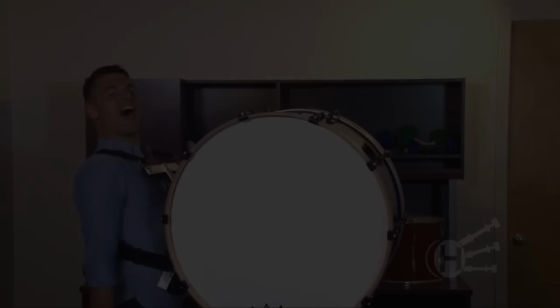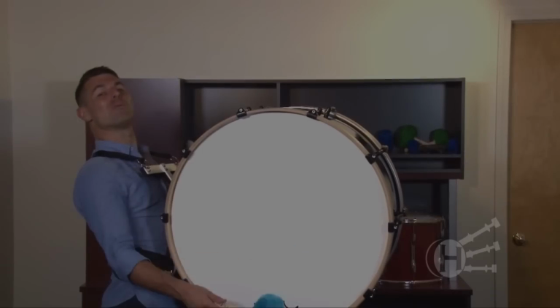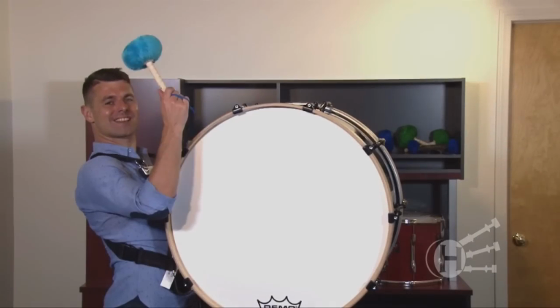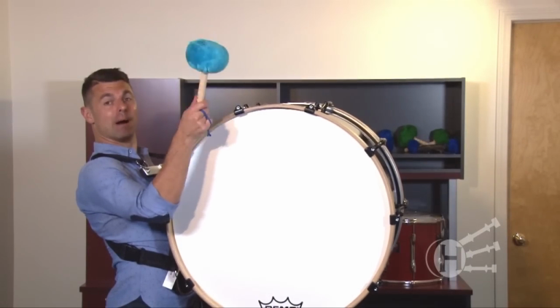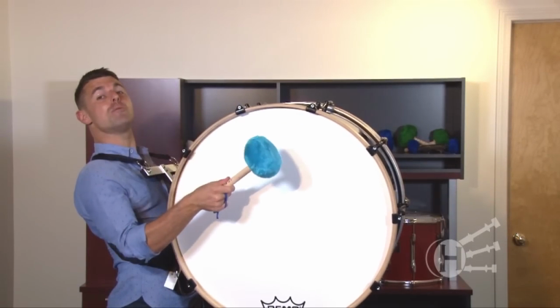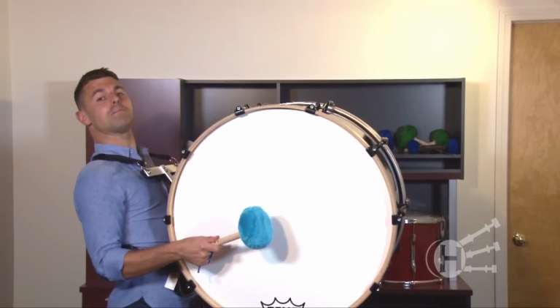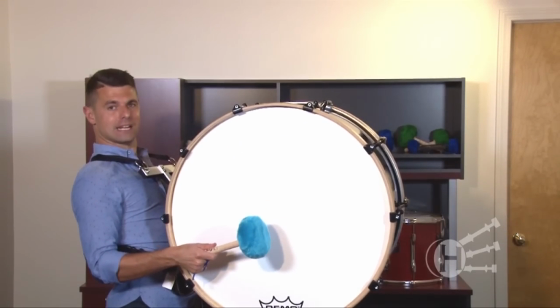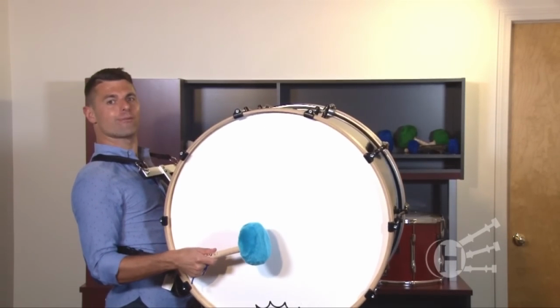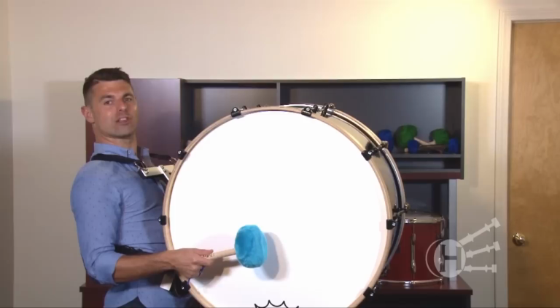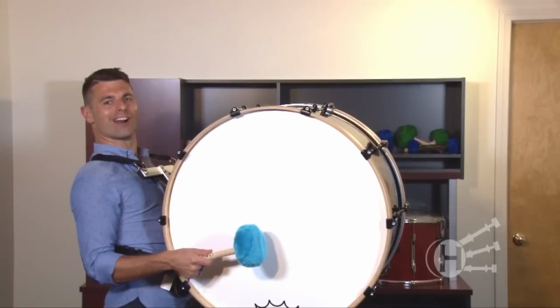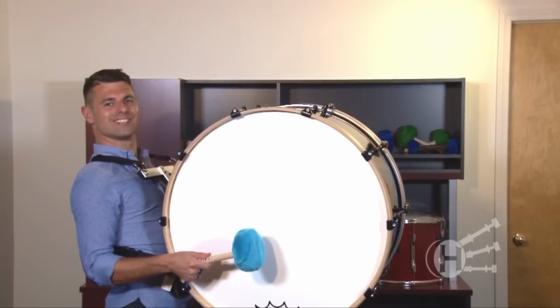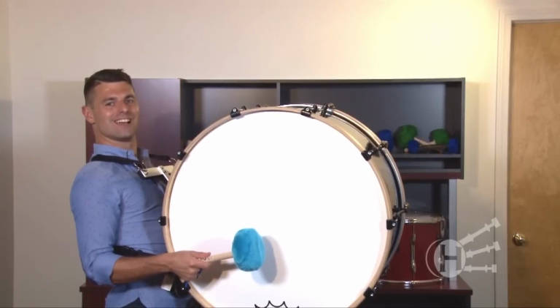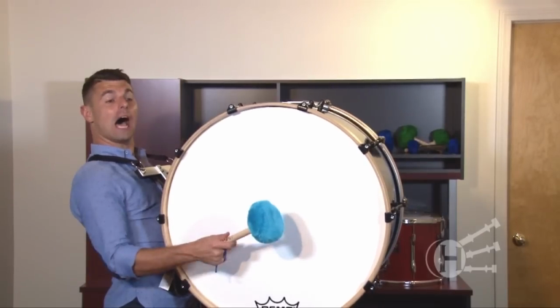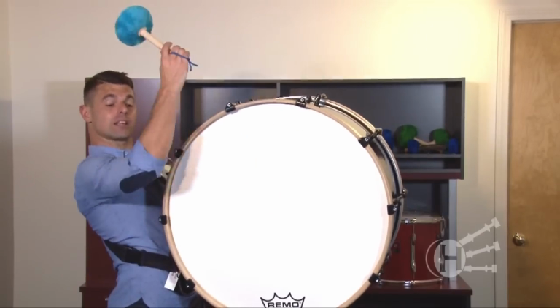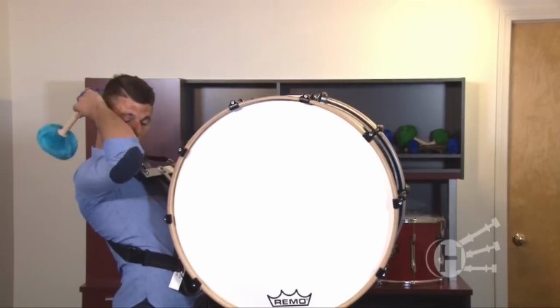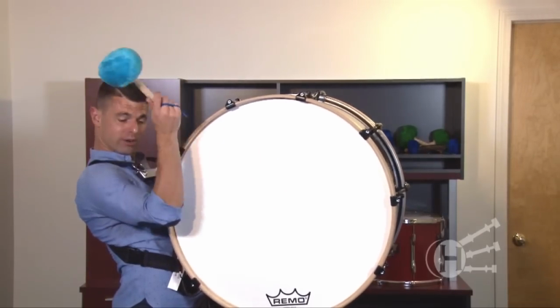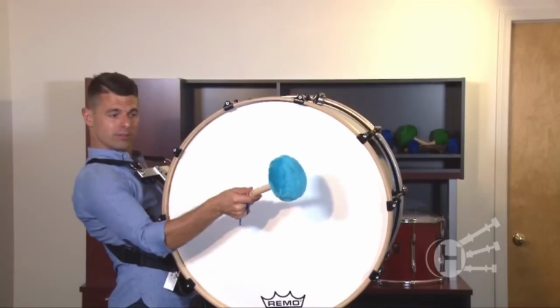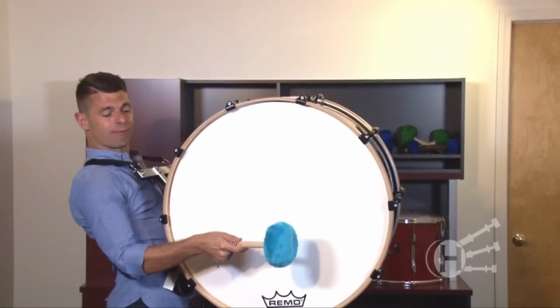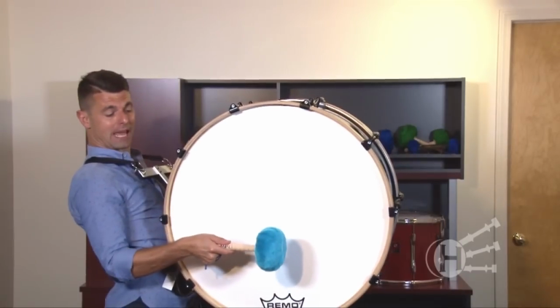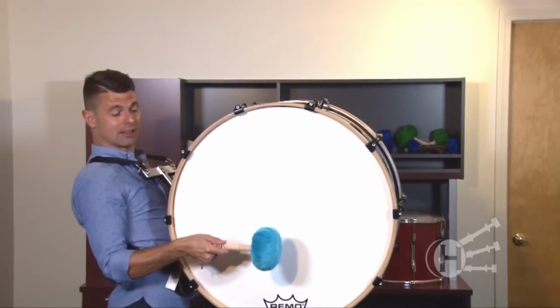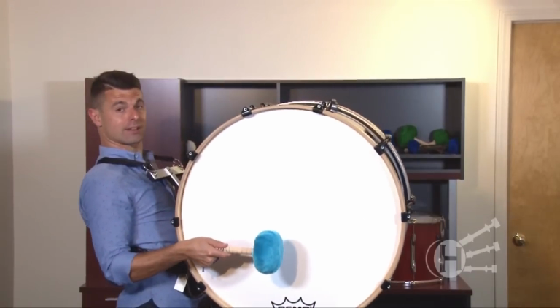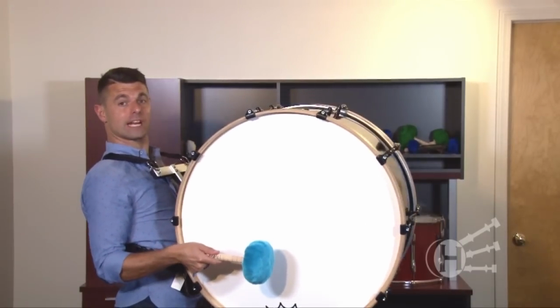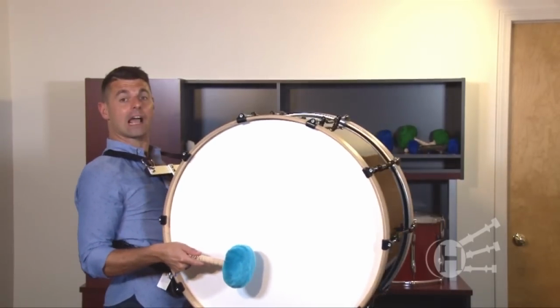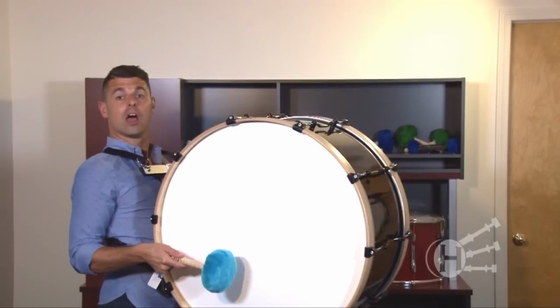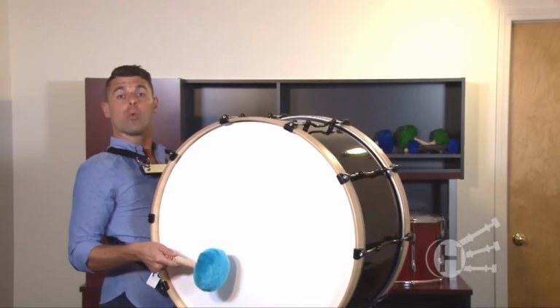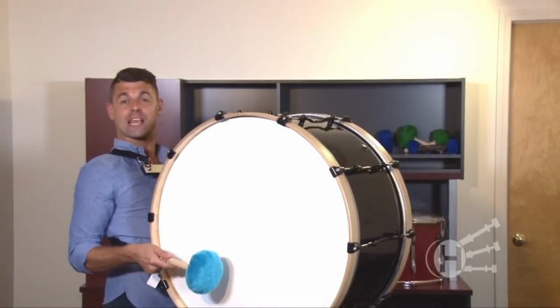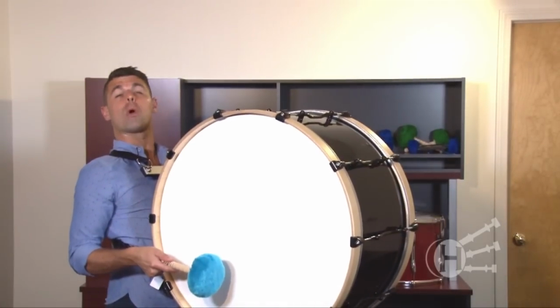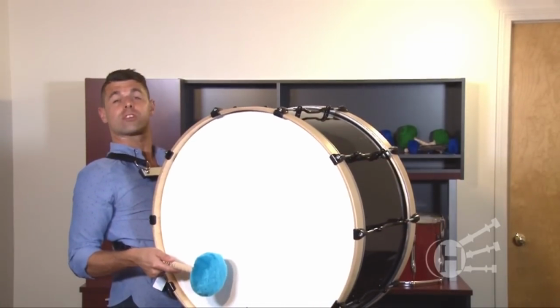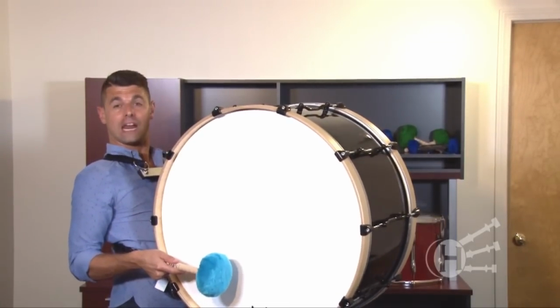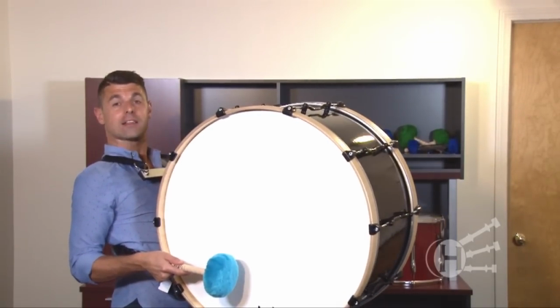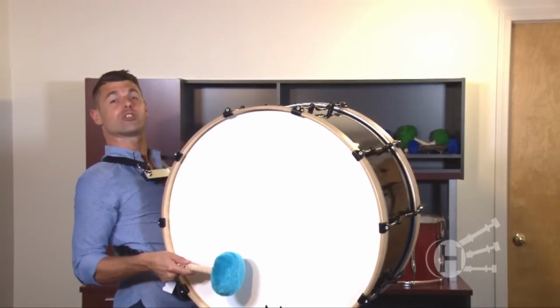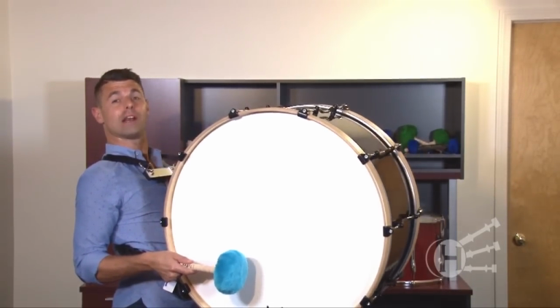I'm really excited about the new patent-pending tie-fry base beater. Unlike cylindrical beaters, the tie-fry base allows a consistent attack with the same warmth and sustain as a cylindrical beater.